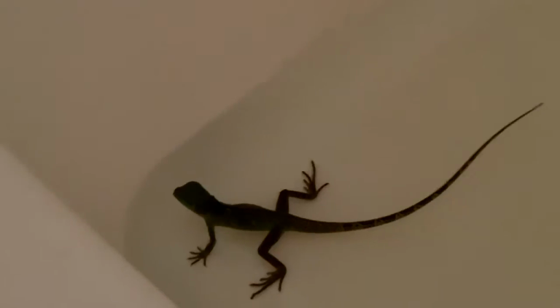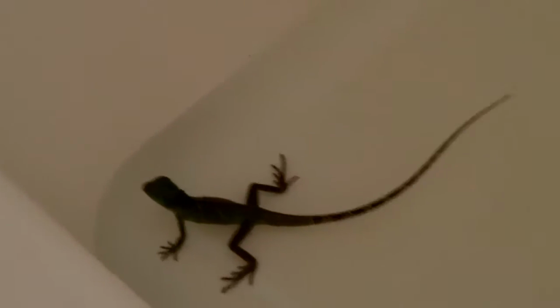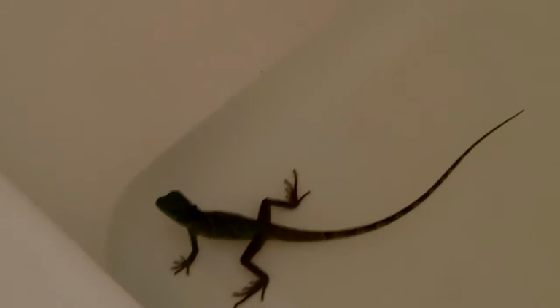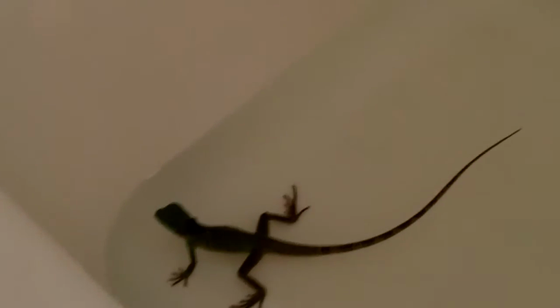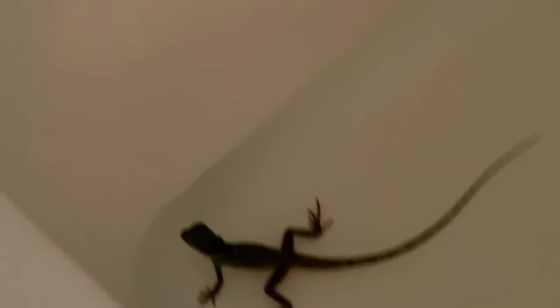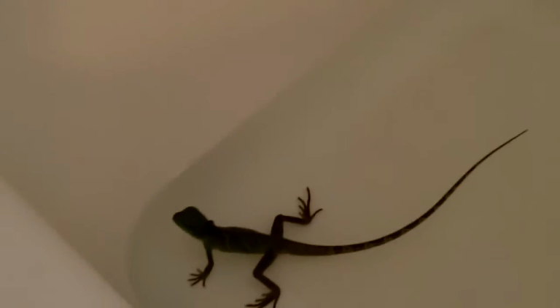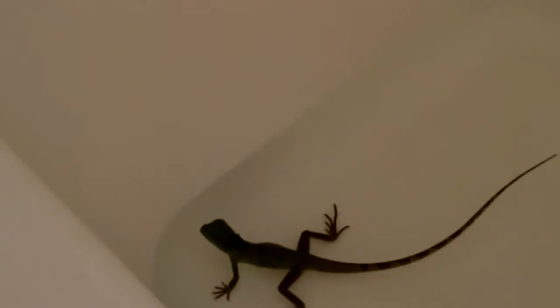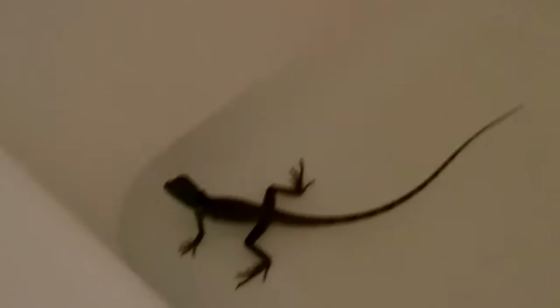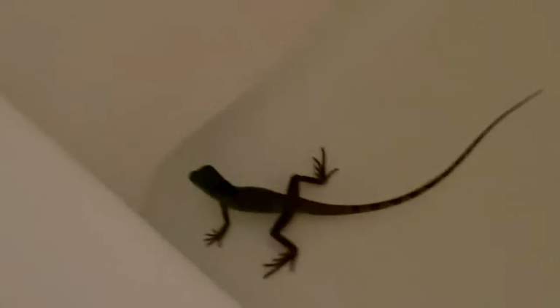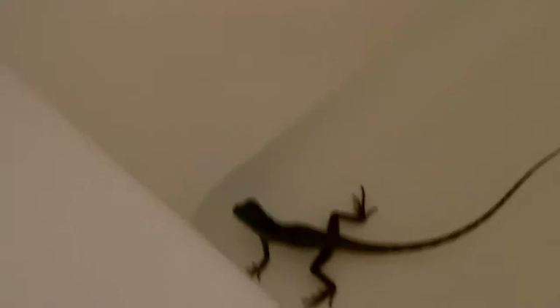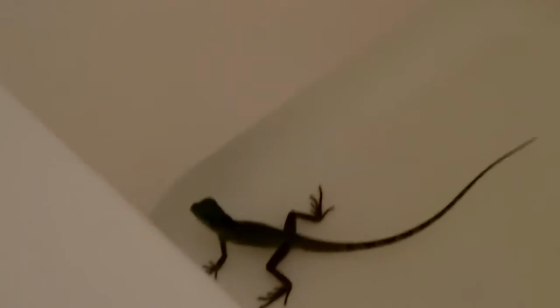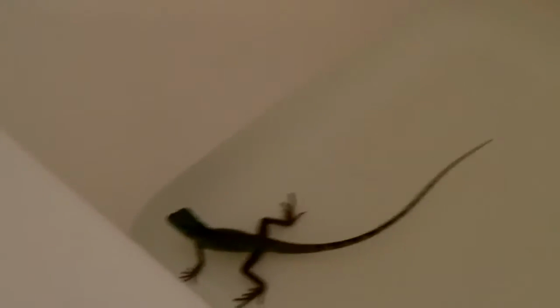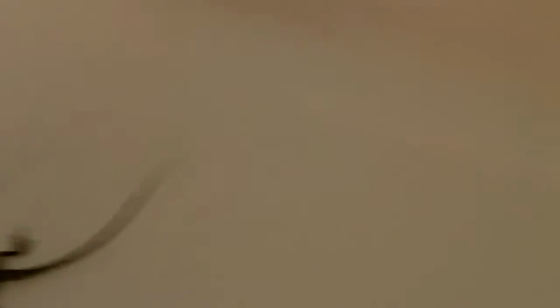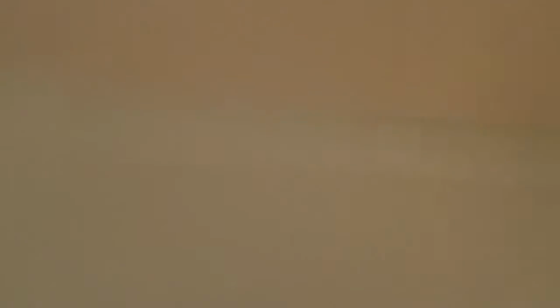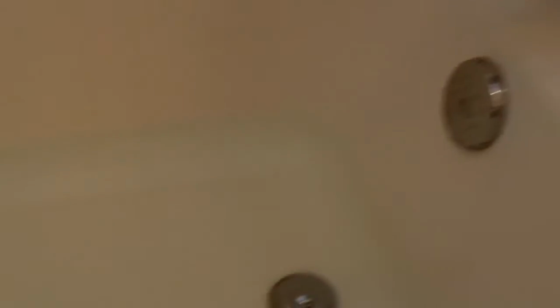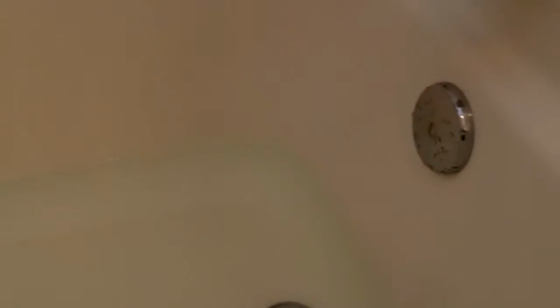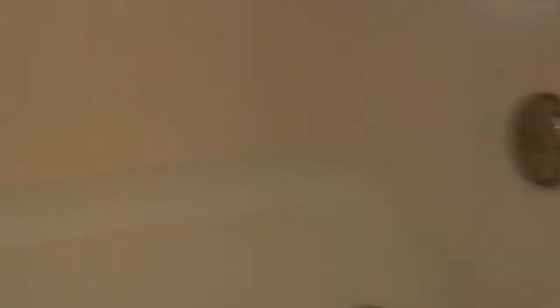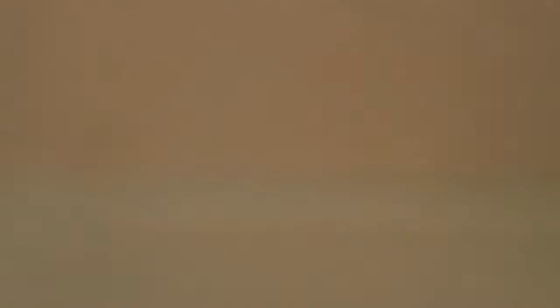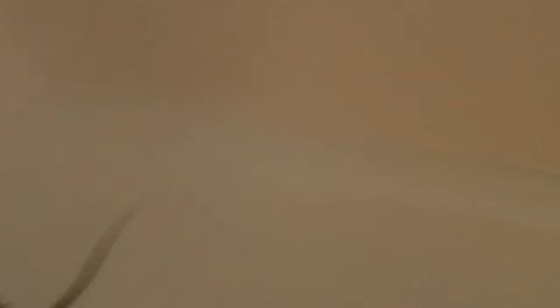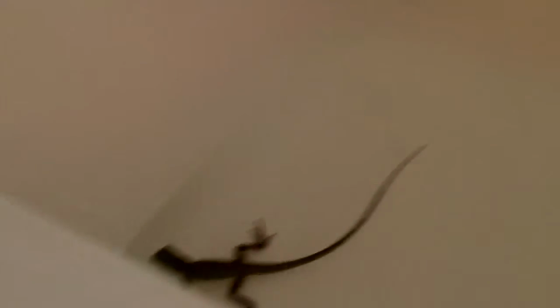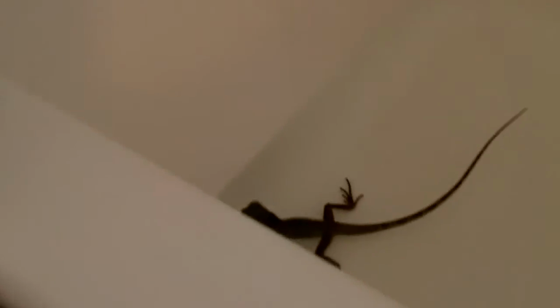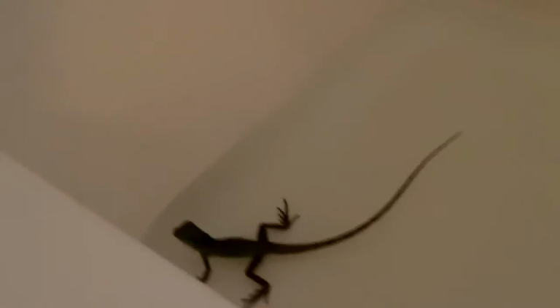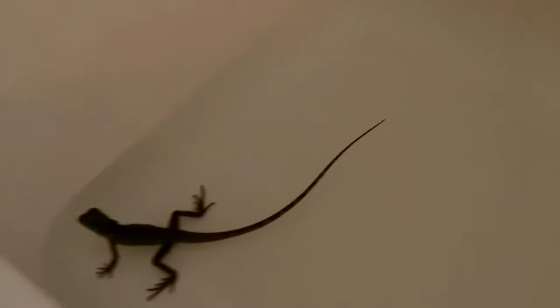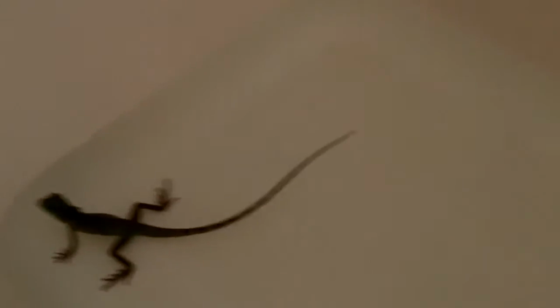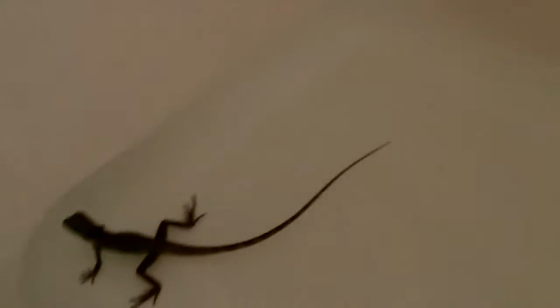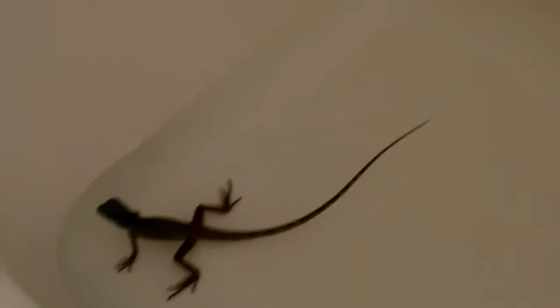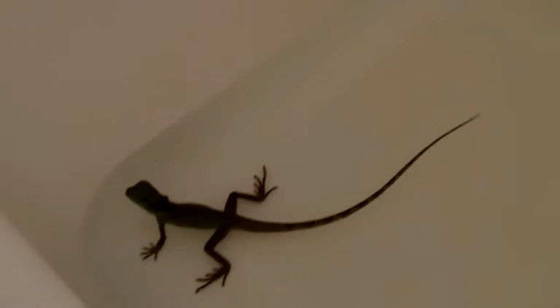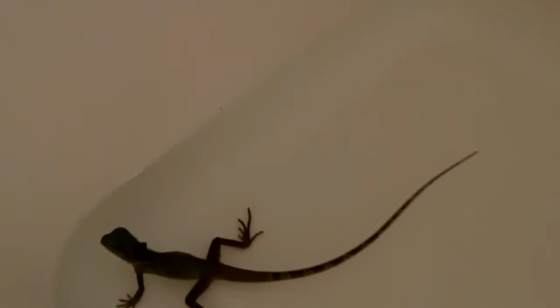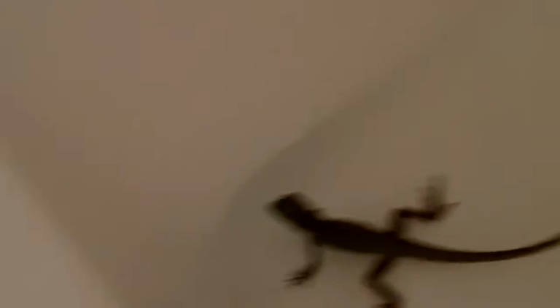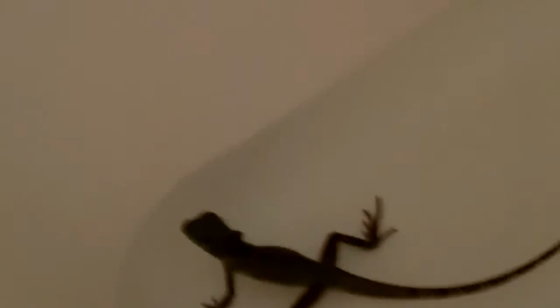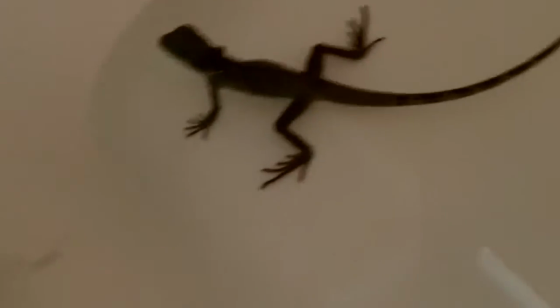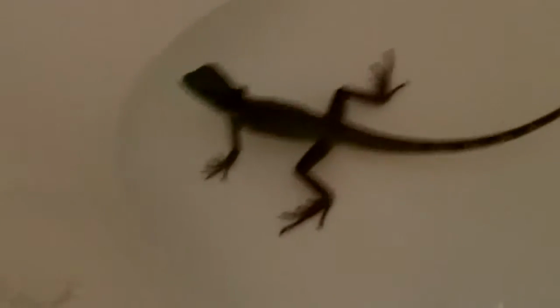Hey guys, this is TunerGuard23. Cleaned out the tub, cleaned up real good before I even put him in it. He's just enjoying the water.